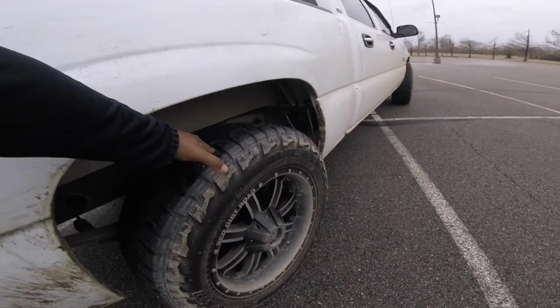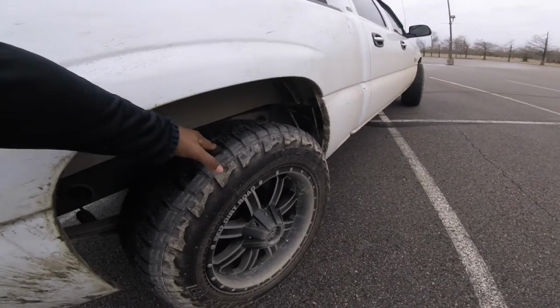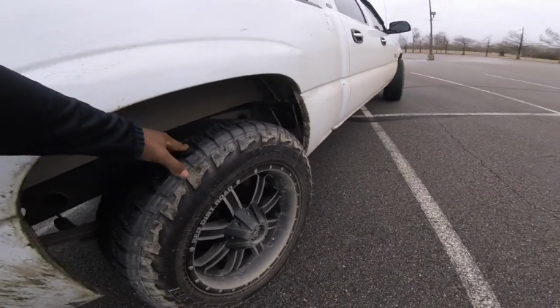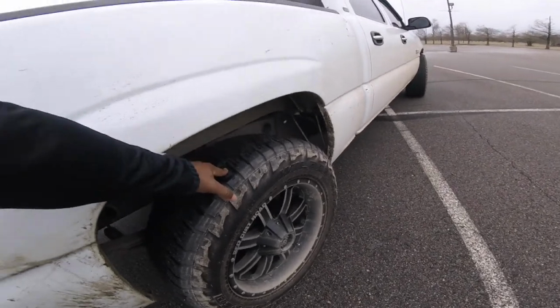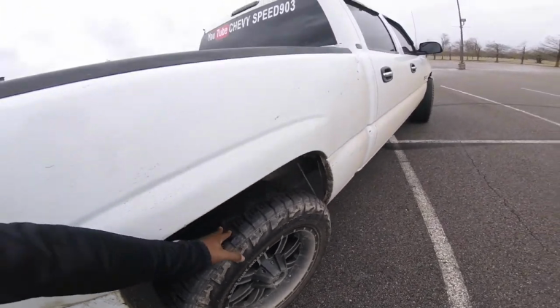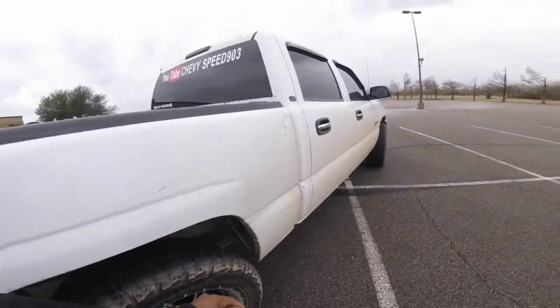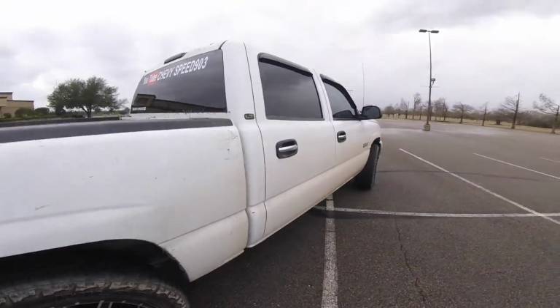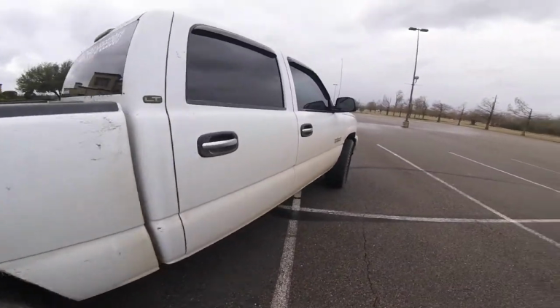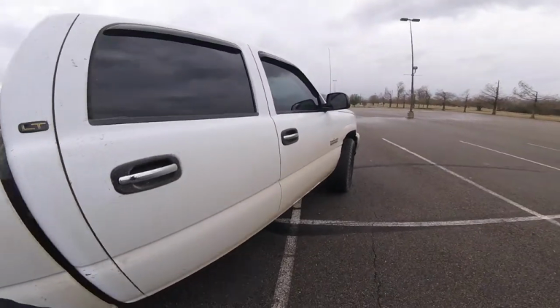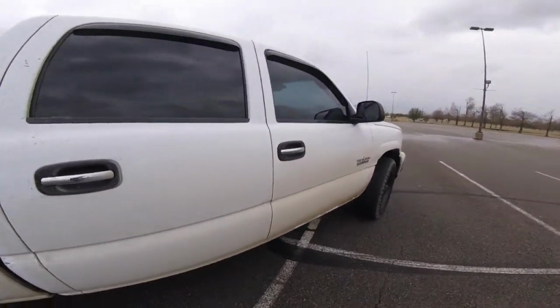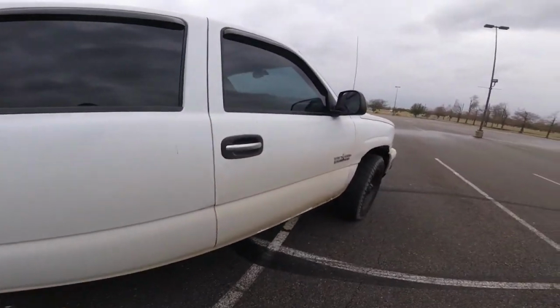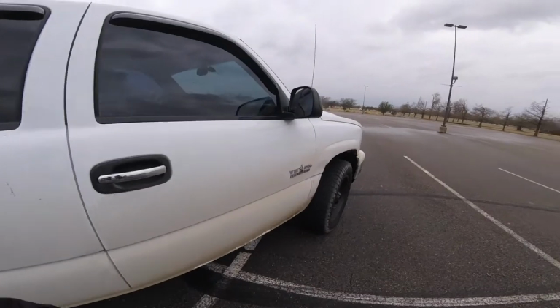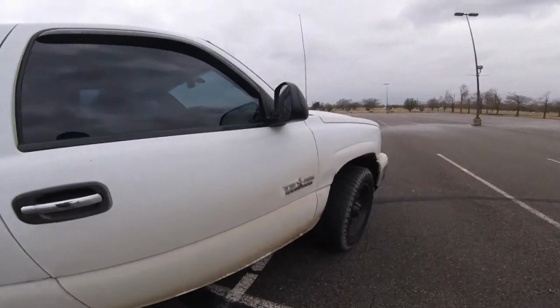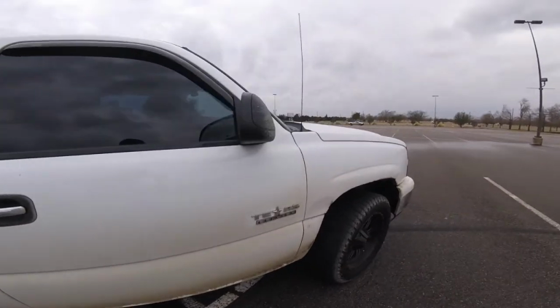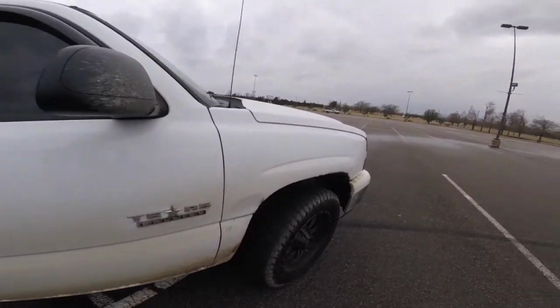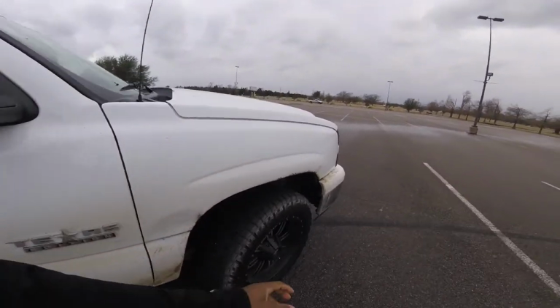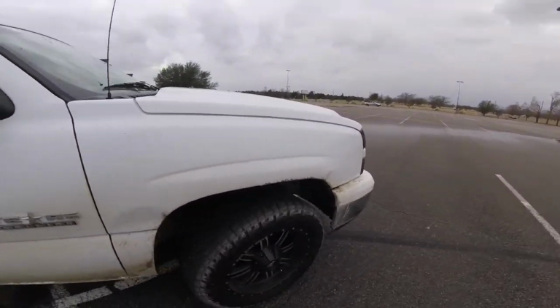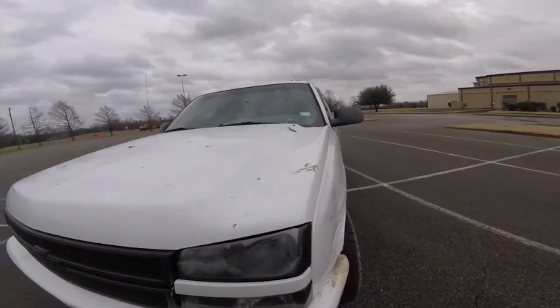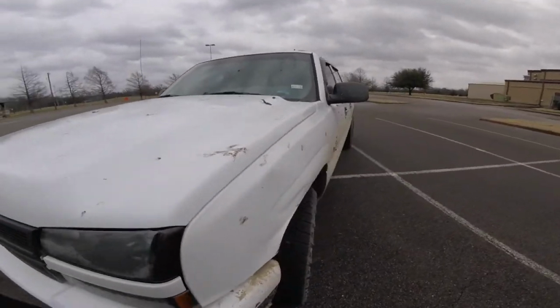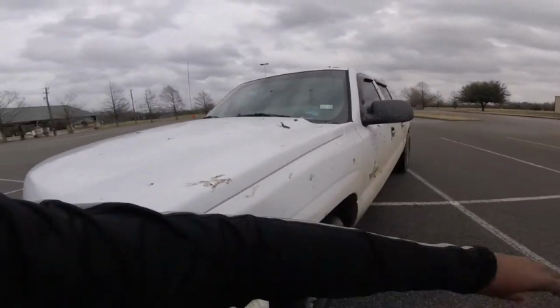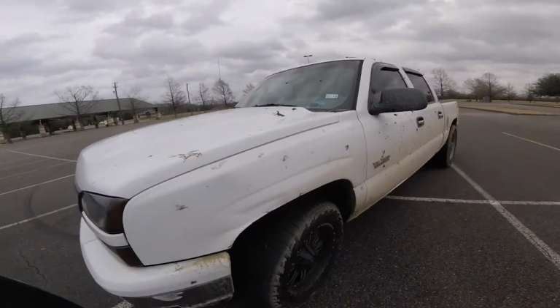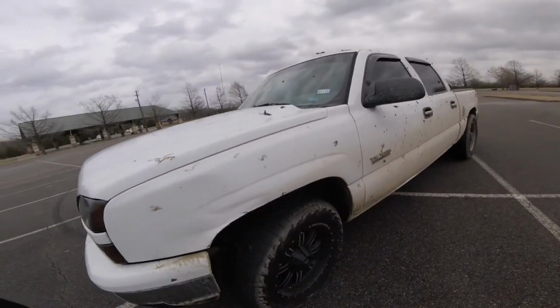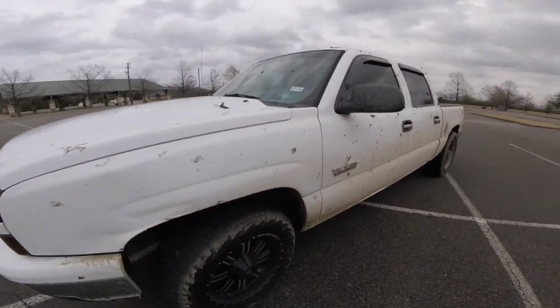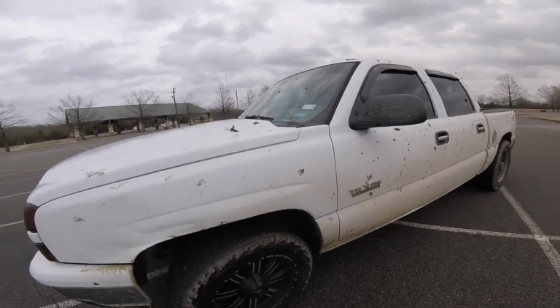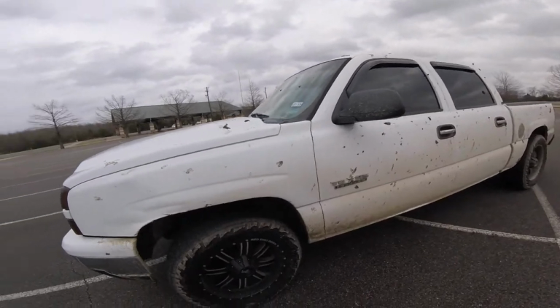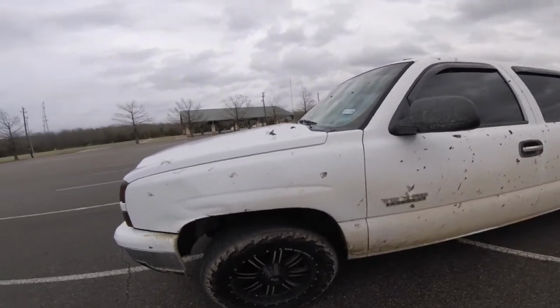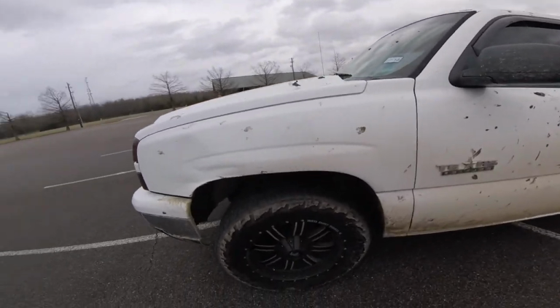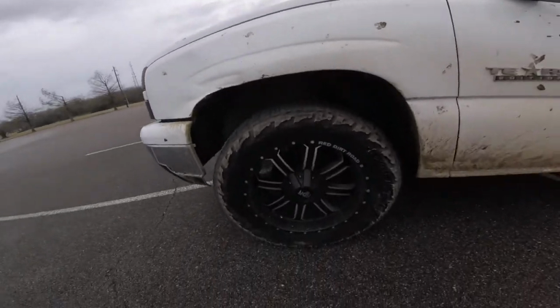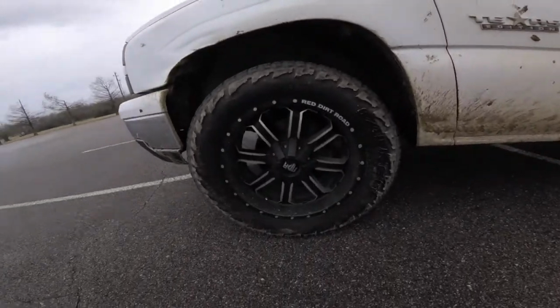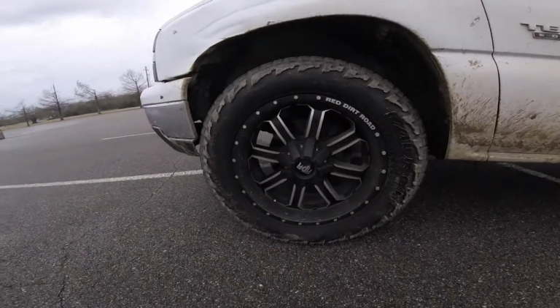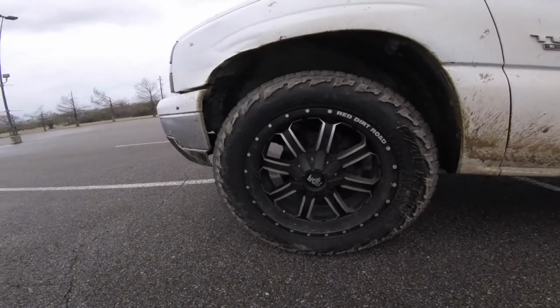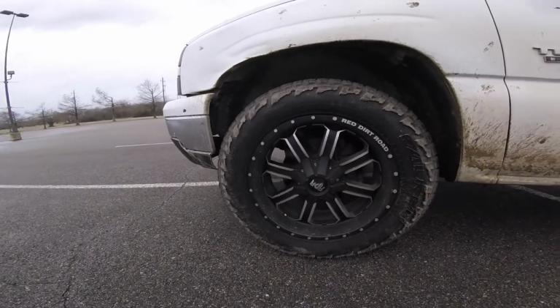I'd say get a lift so you can get in and out of spots and go on about your business. I didn't mud in any deep sections — I was just in a low area, and that's what I did when I was mudding.